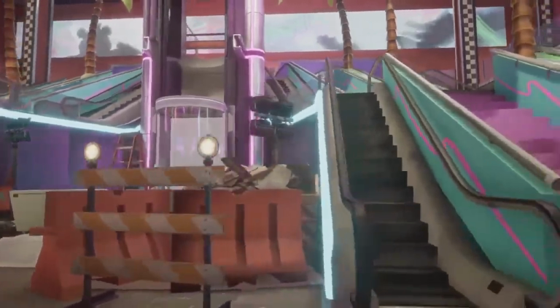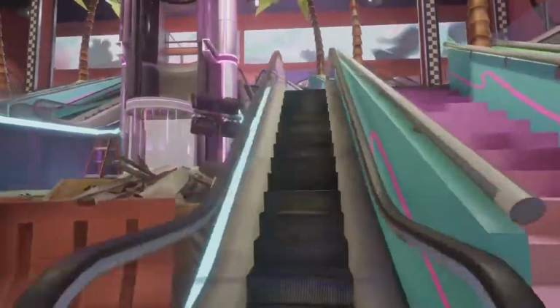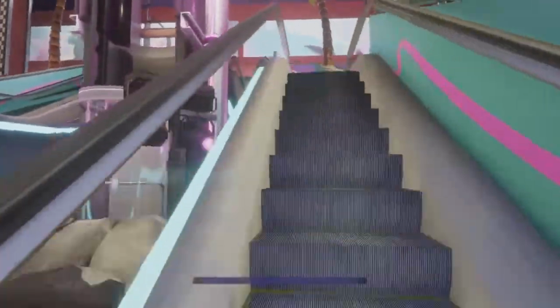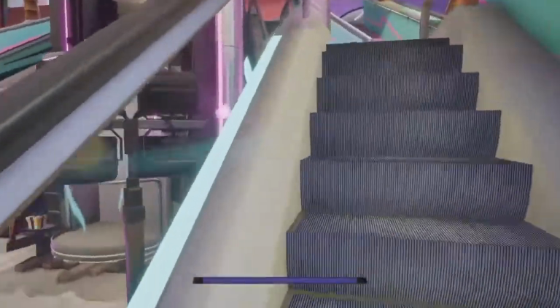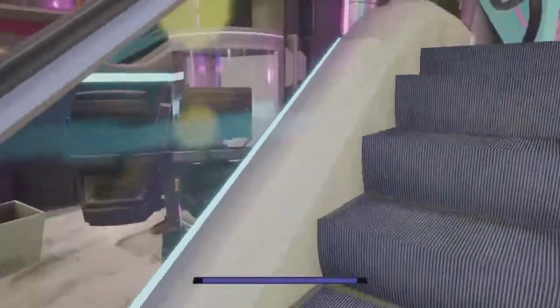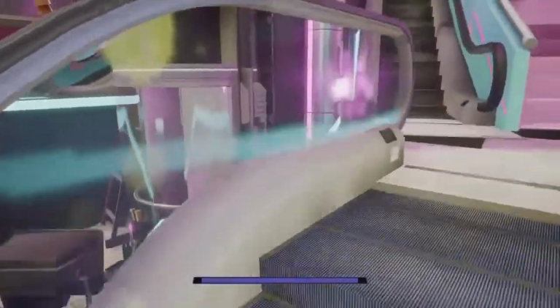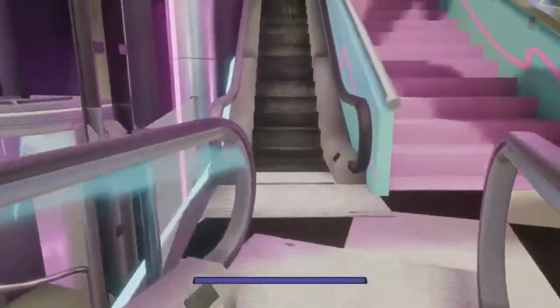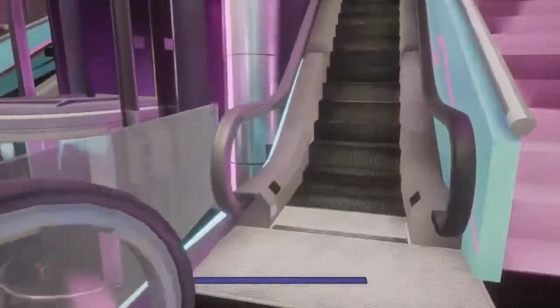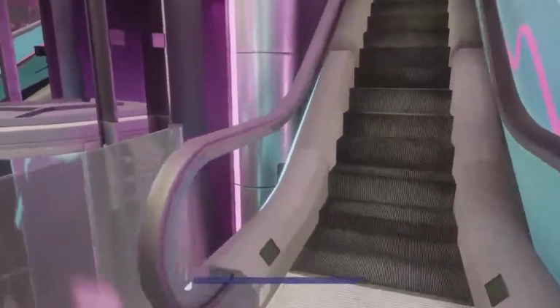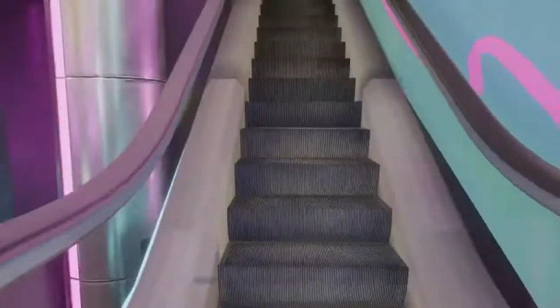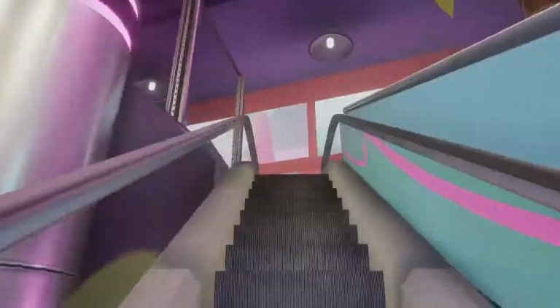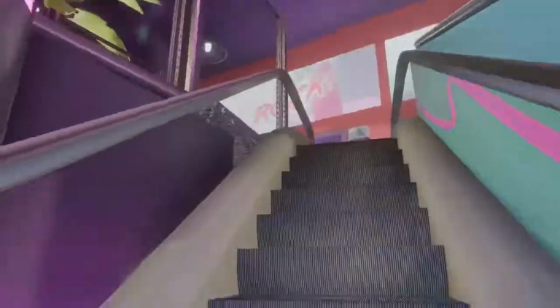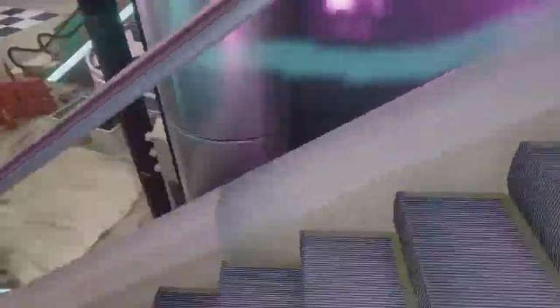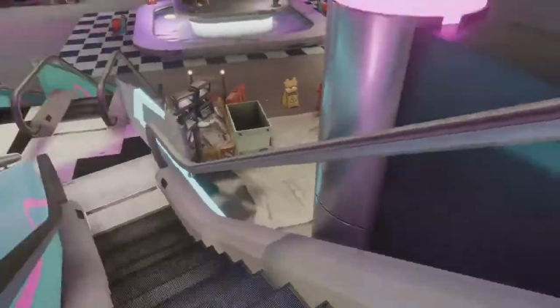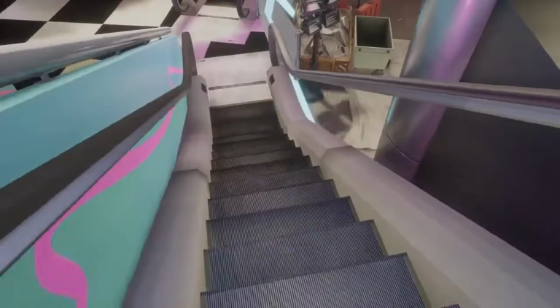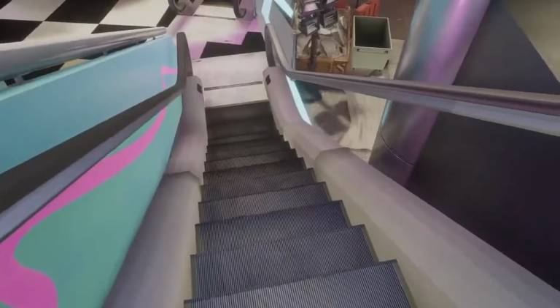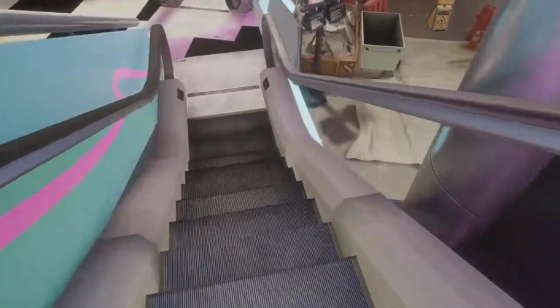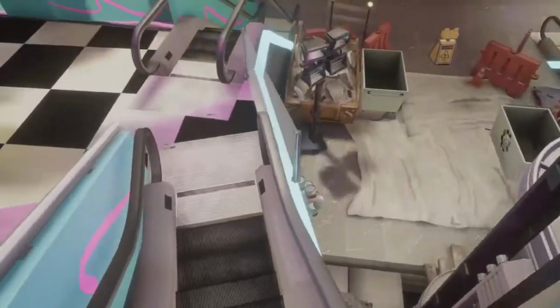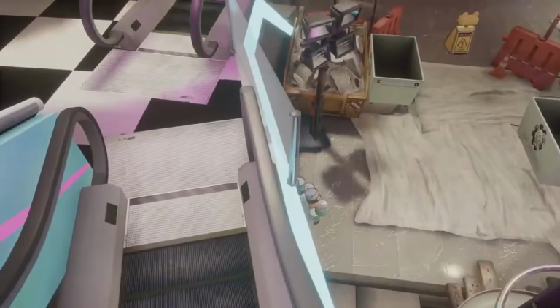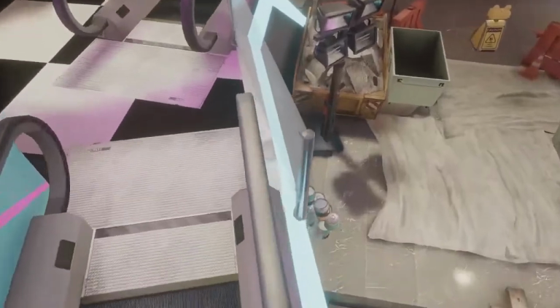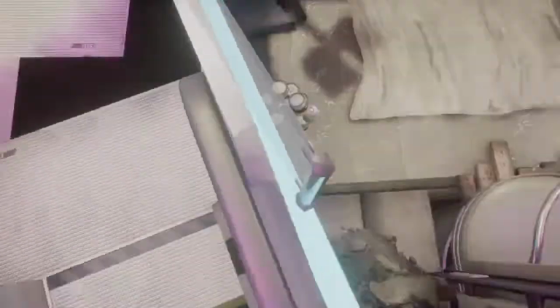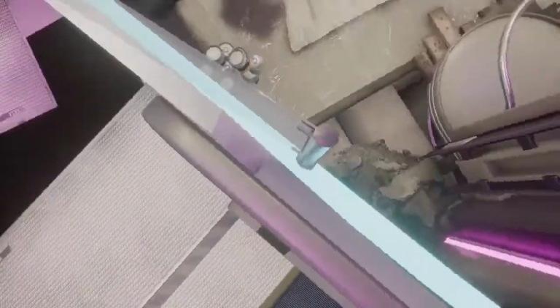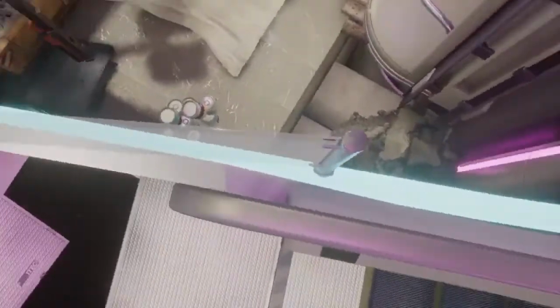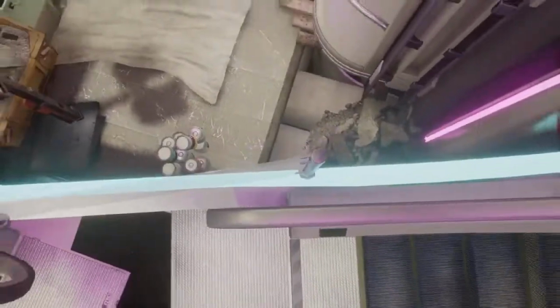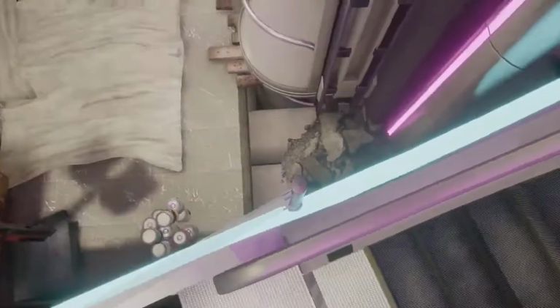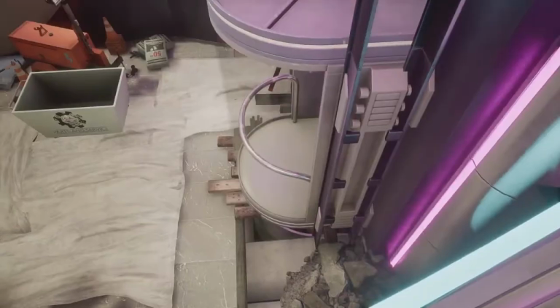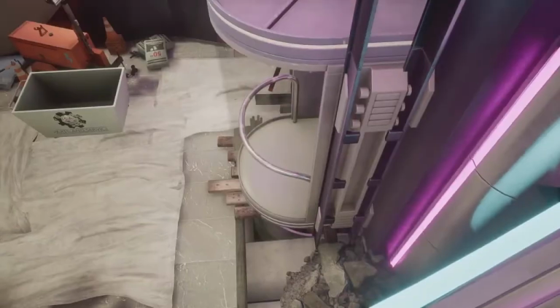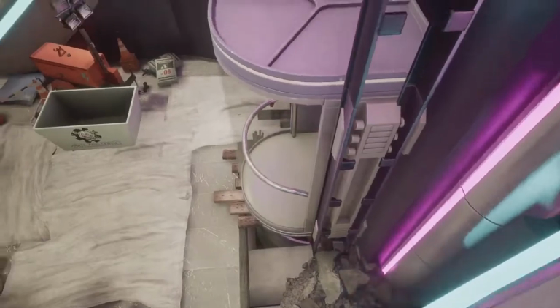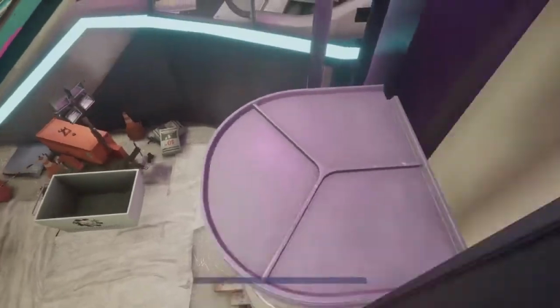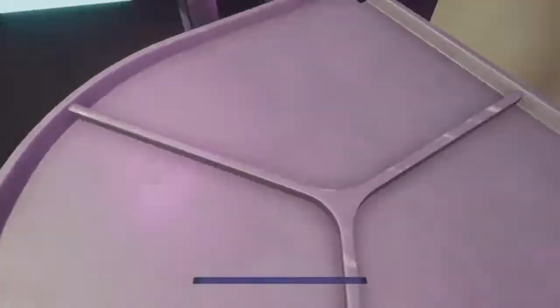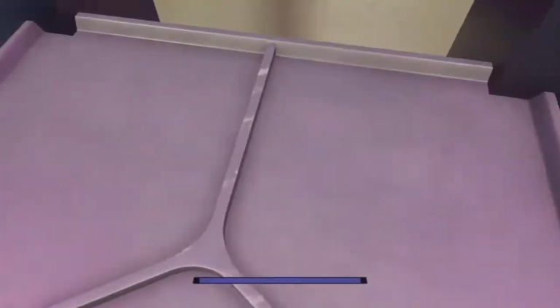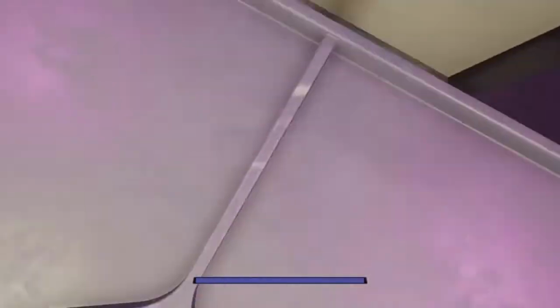Come over to the stairs right here and jump onto the banister over here. Once you're onto the banister, come onto this barrier — it's a little higher so it gives you an easier way to jump up. Once you're up there, walk to the back here and then go into the elevator doors.